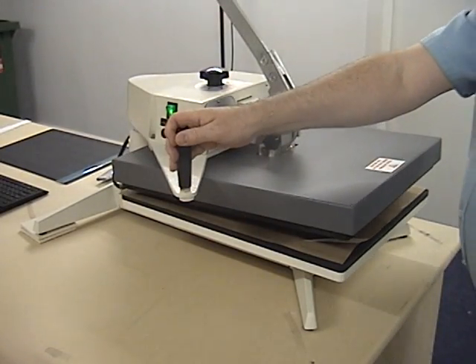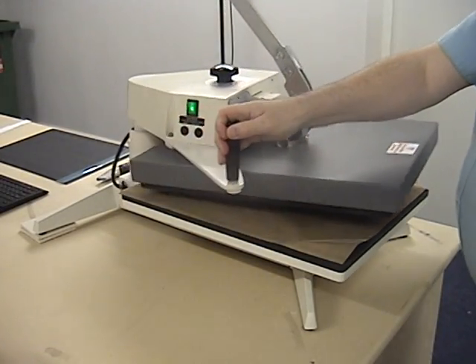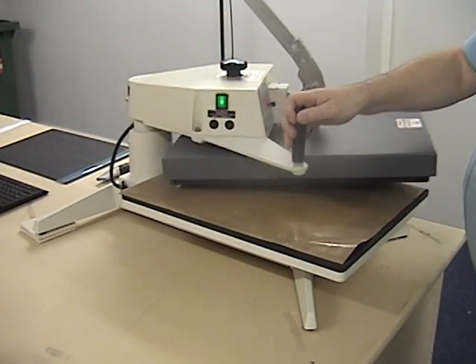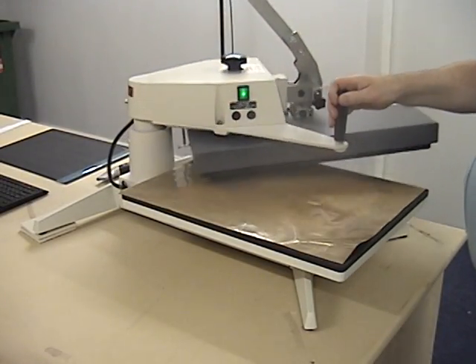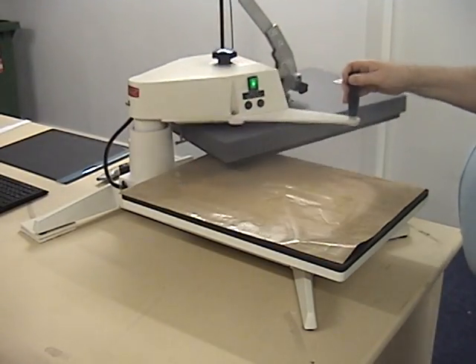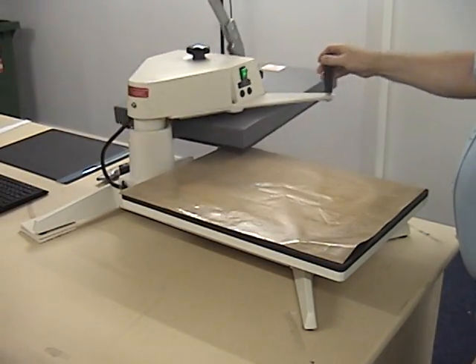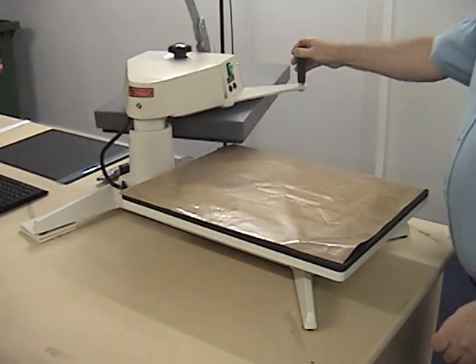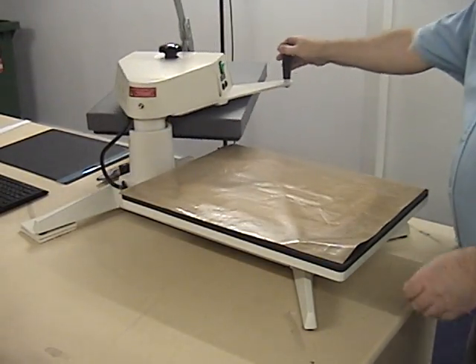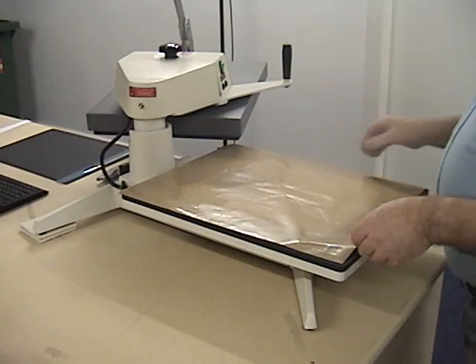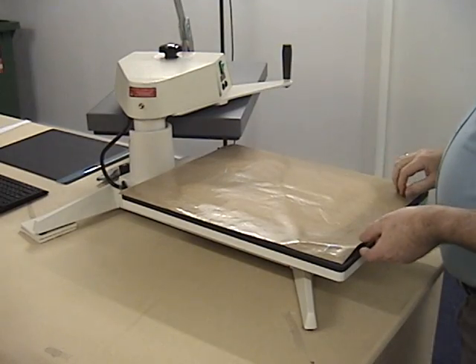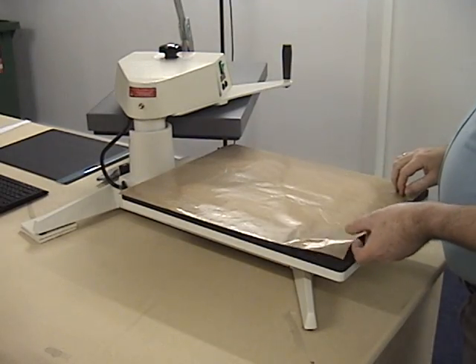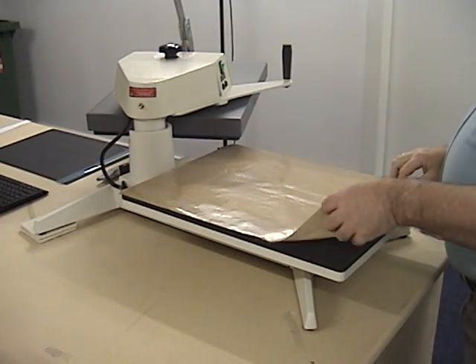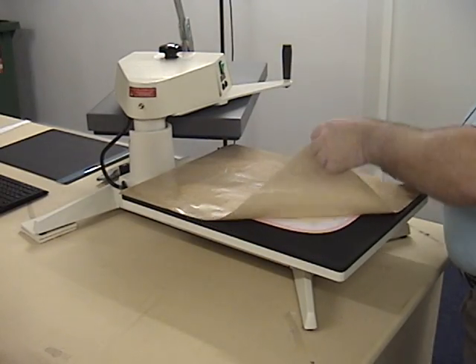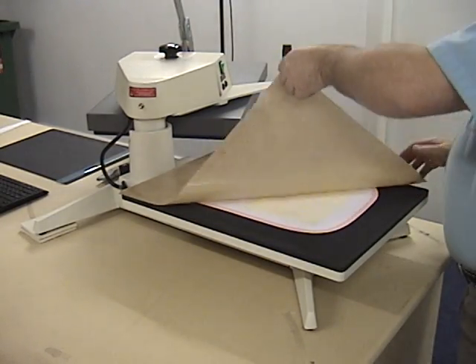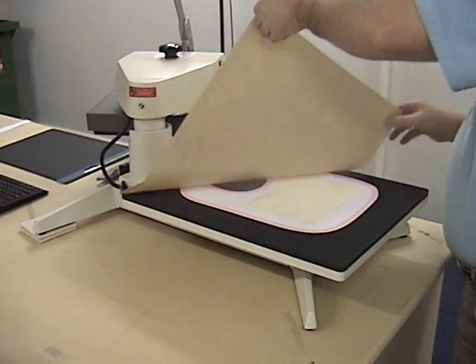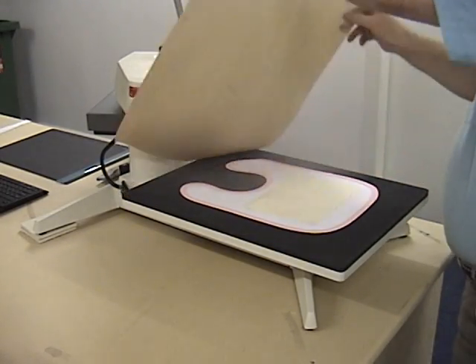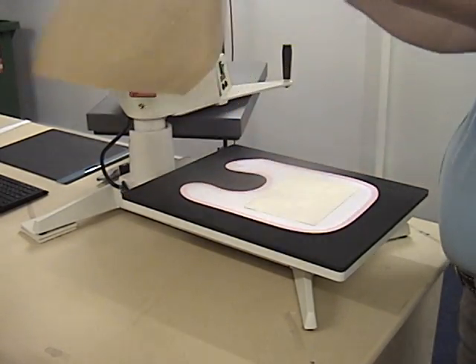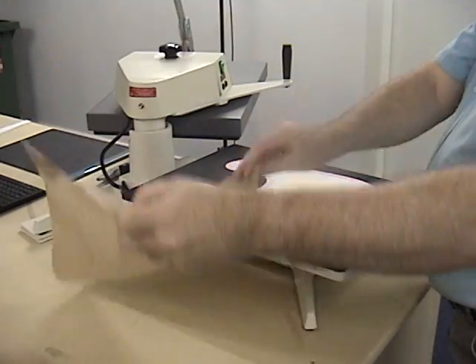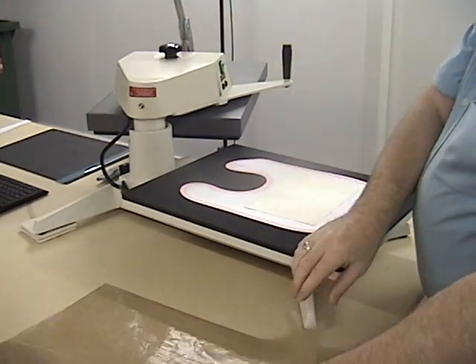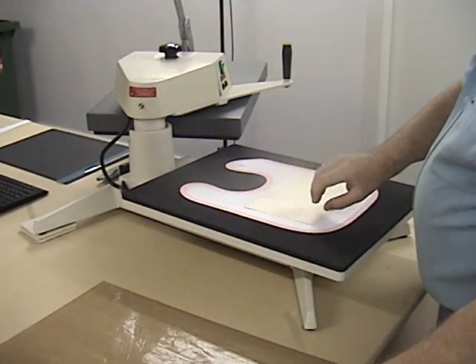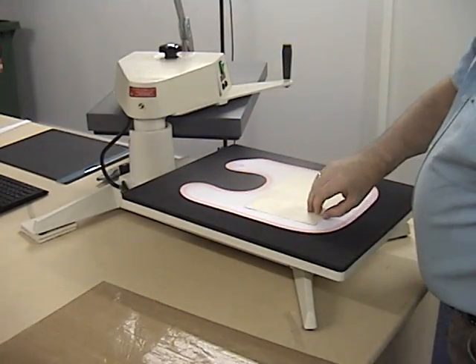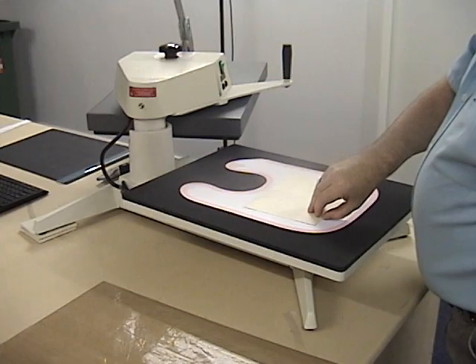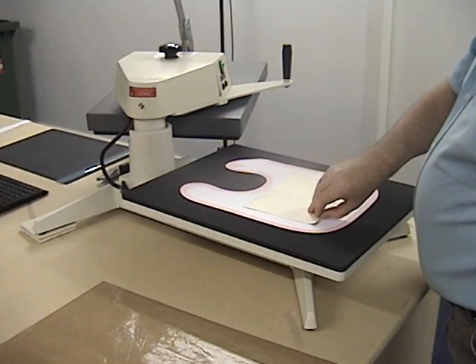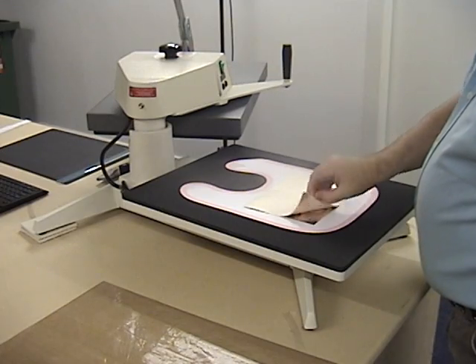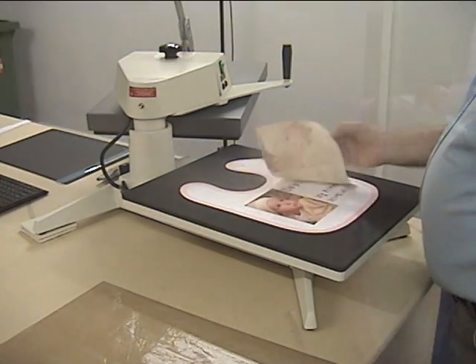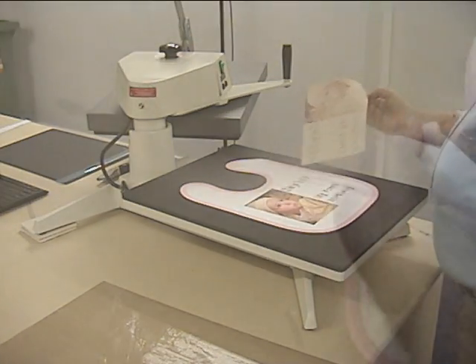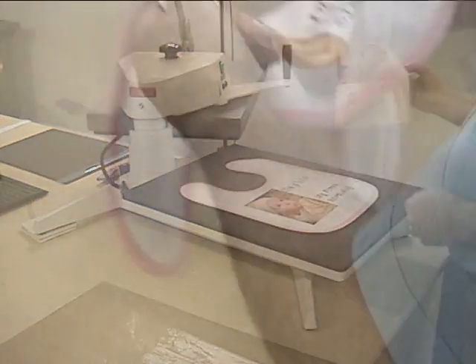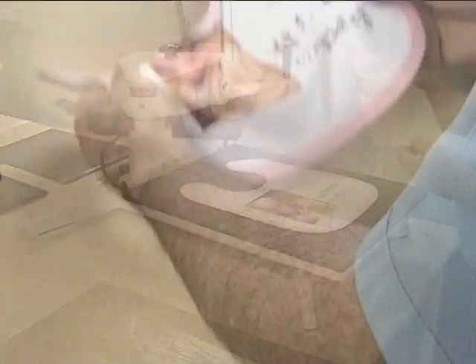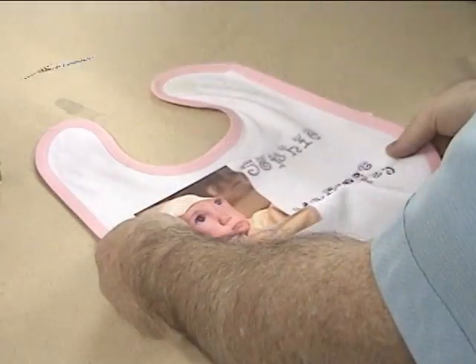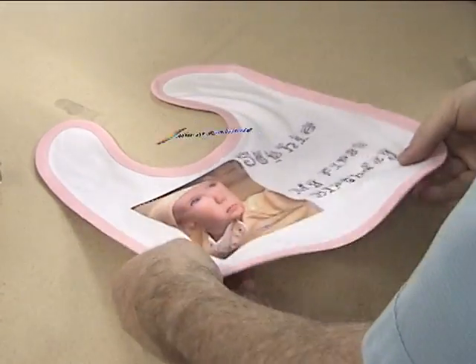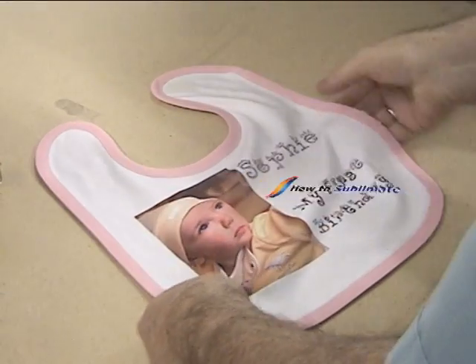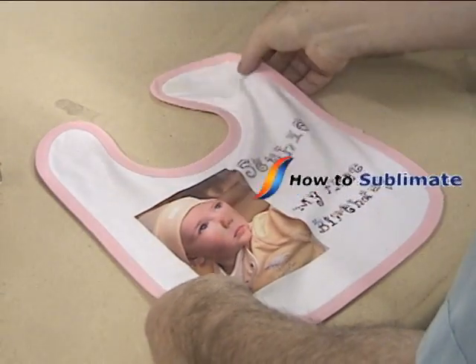After 60 seconds, open the press and carefully remove the teflon sheet without disturbing the transfer. Remove the transfer paper. The baby bib is complete.